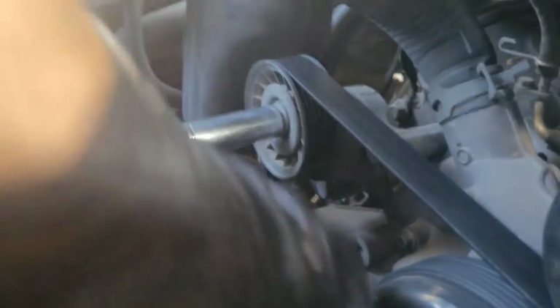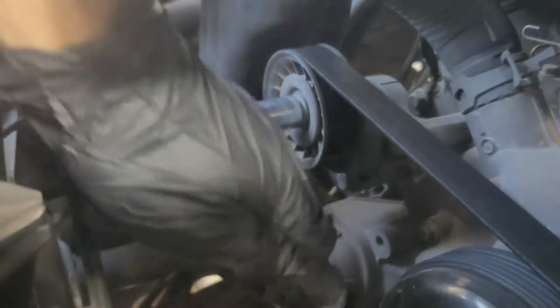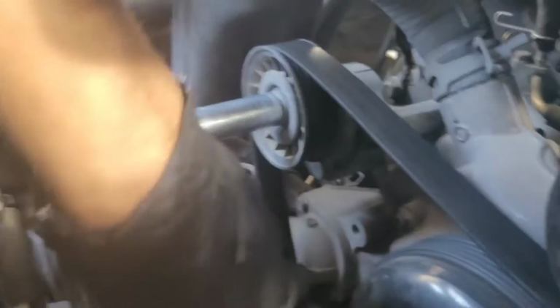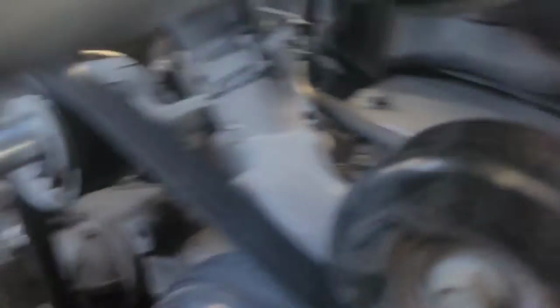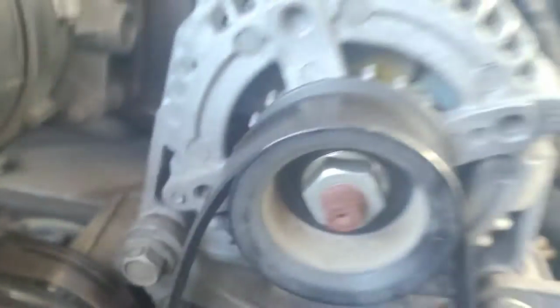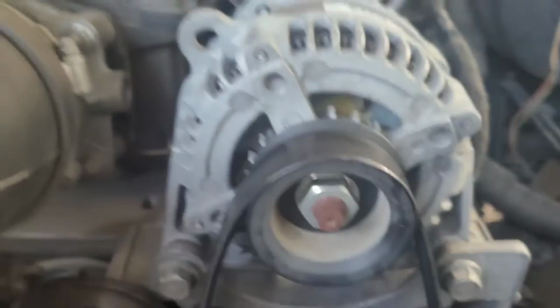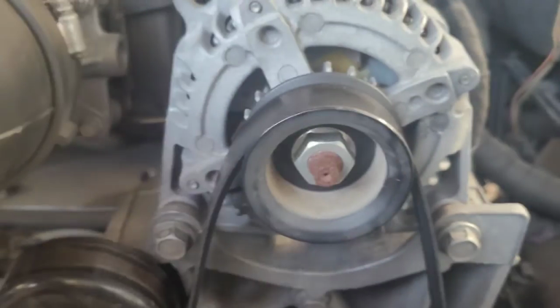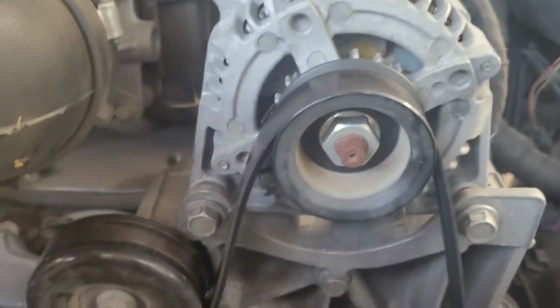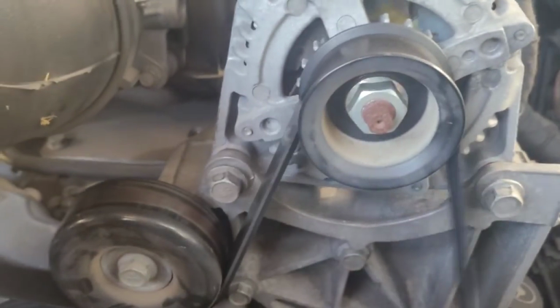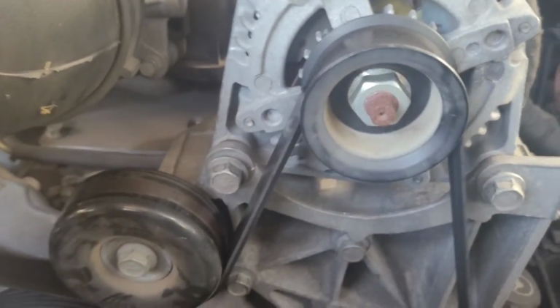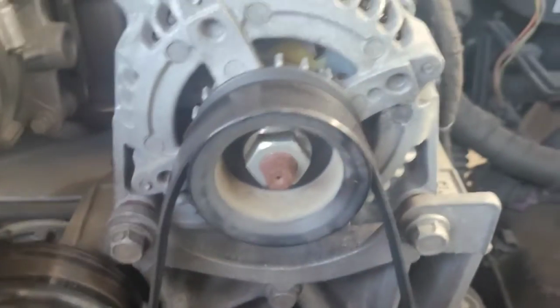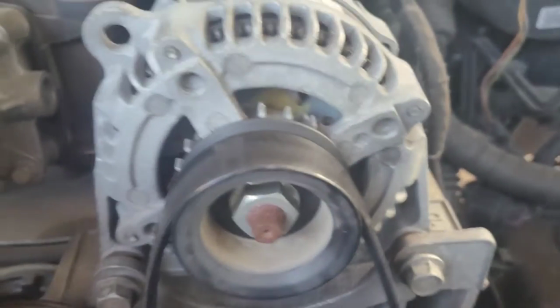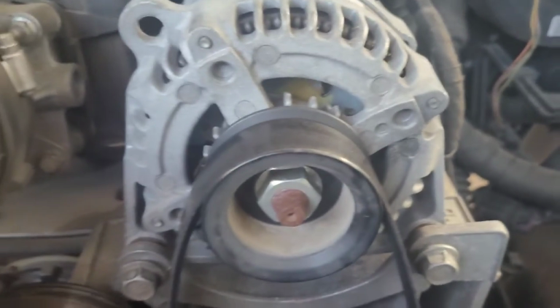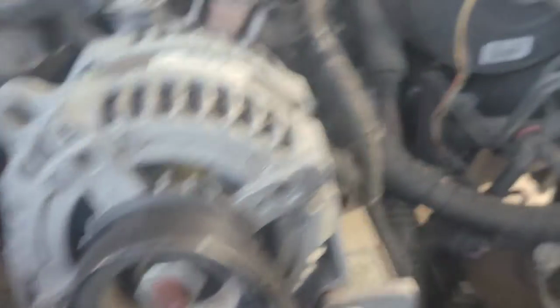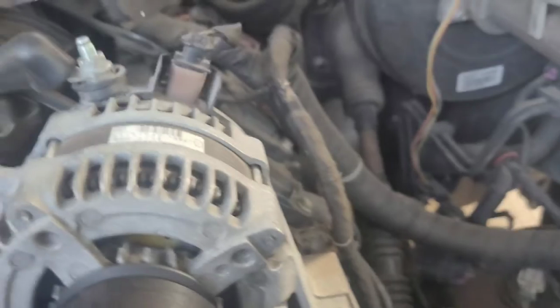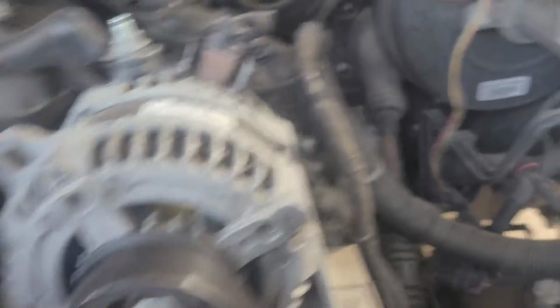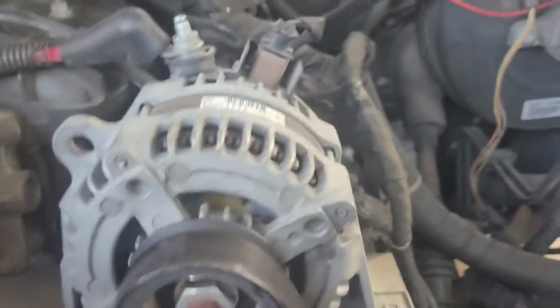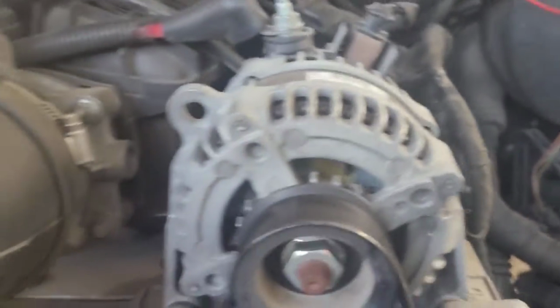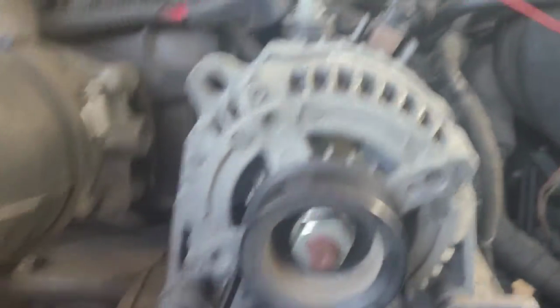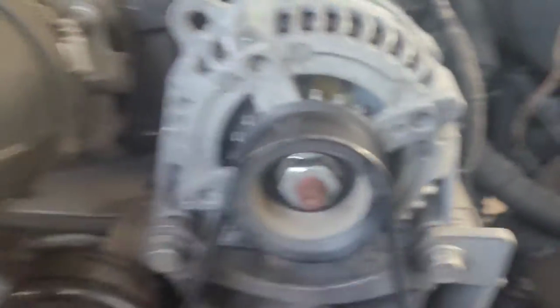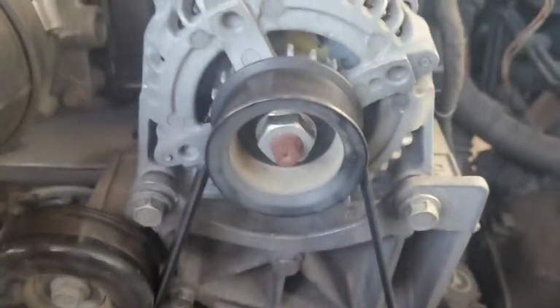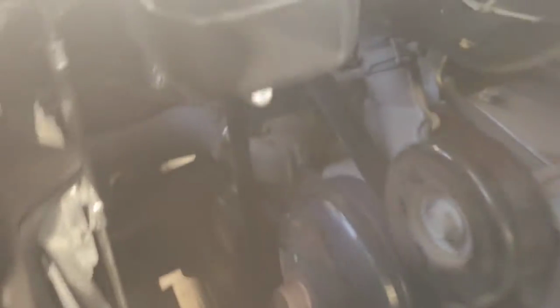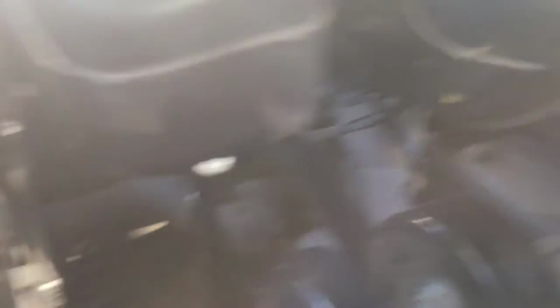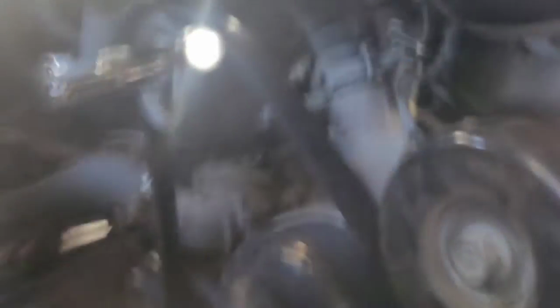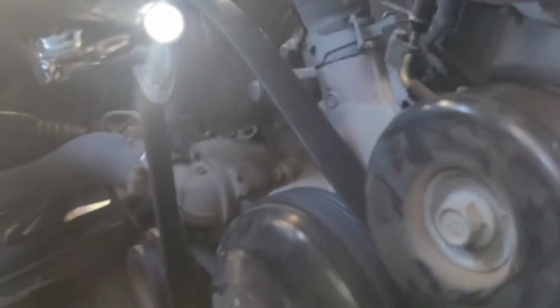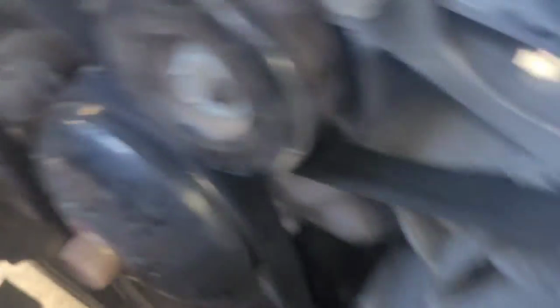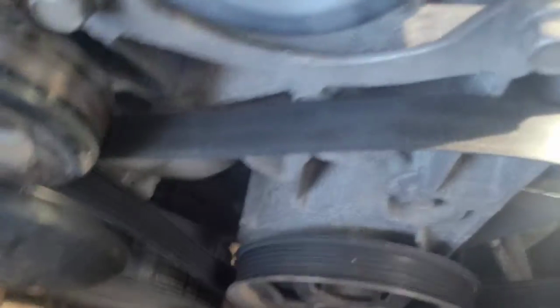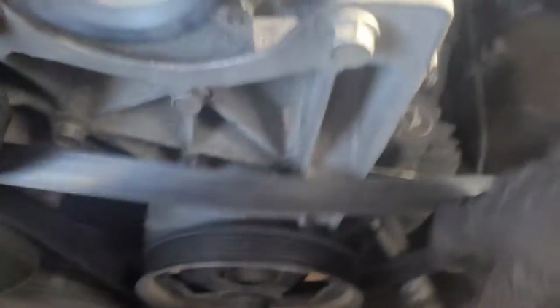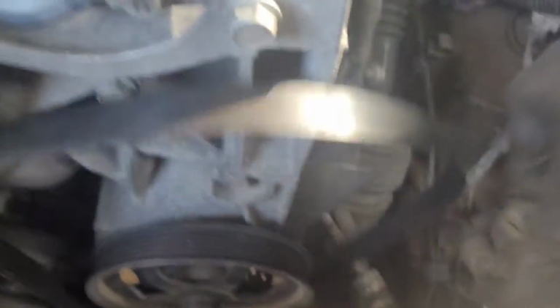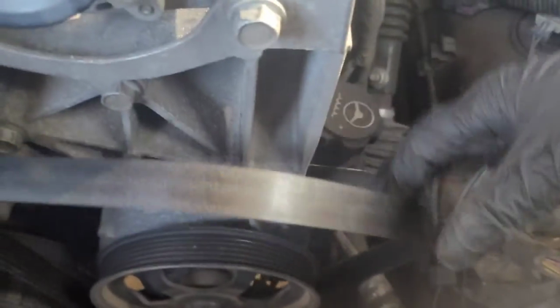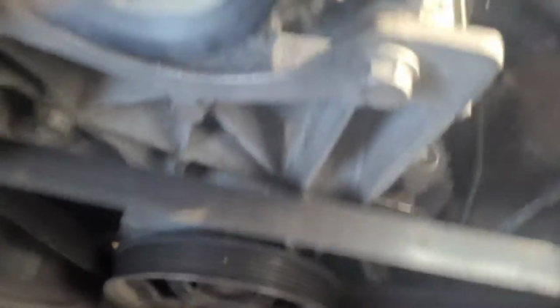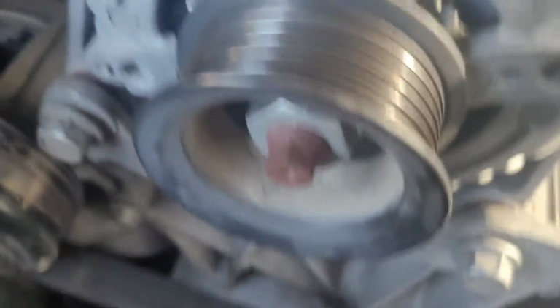If you have a 15 millimeter ratchet on it and you push clockwise on it, it loosens it. You get it loose and then you pop the belt off the alternator only — just the alternator. Loosen that and then kind of set it to the side.